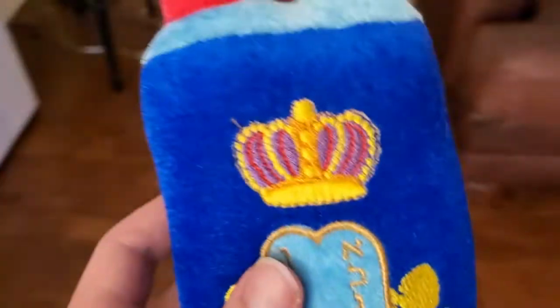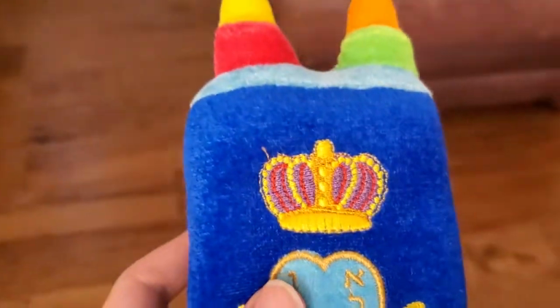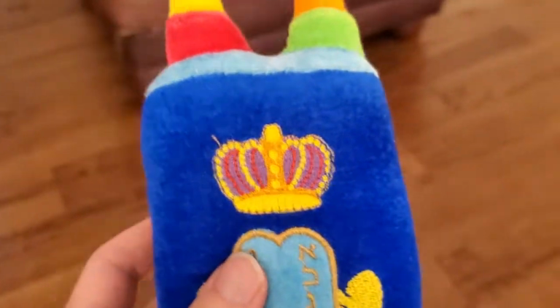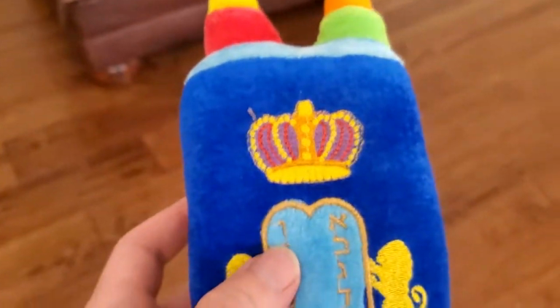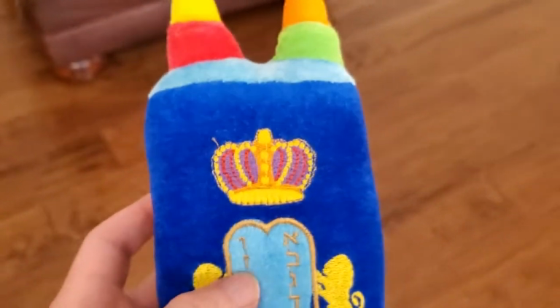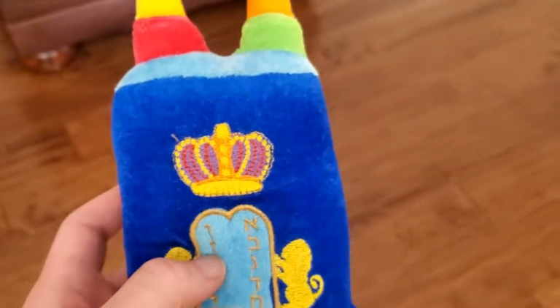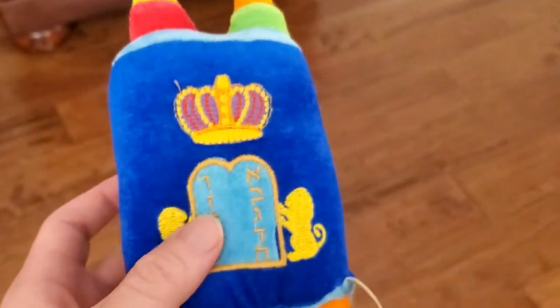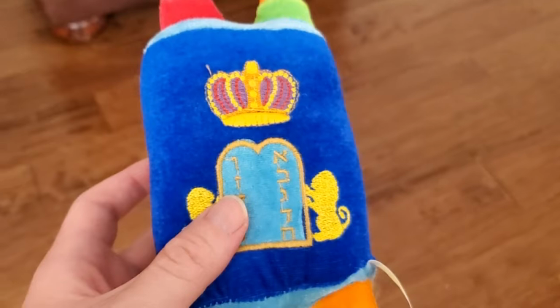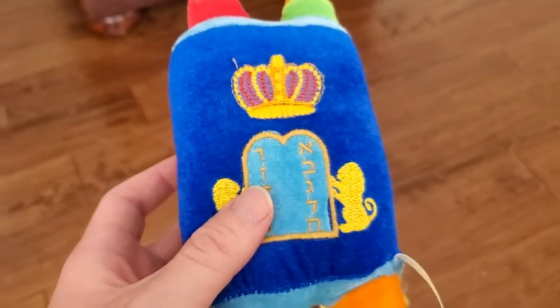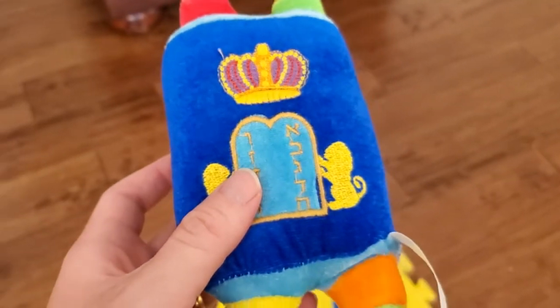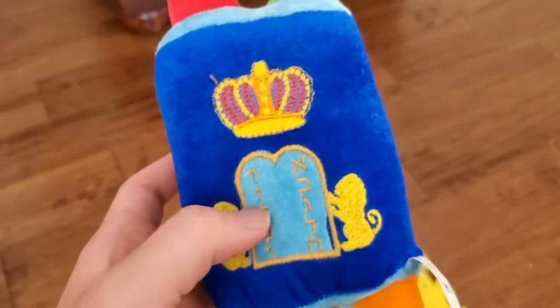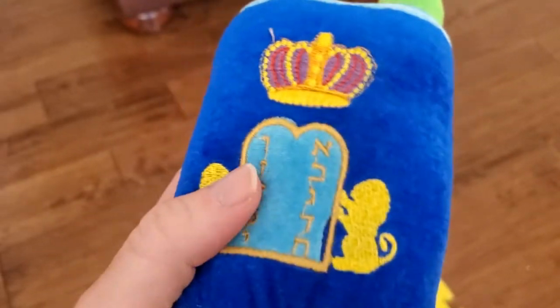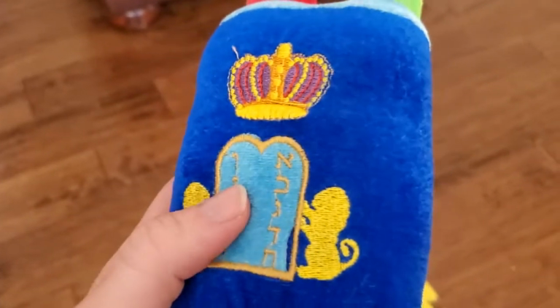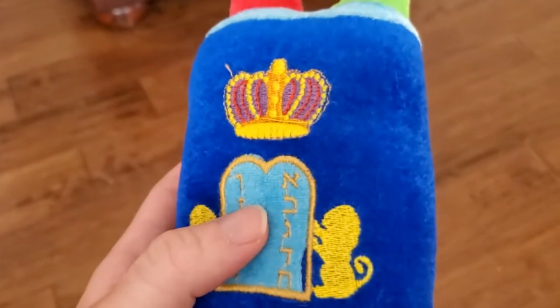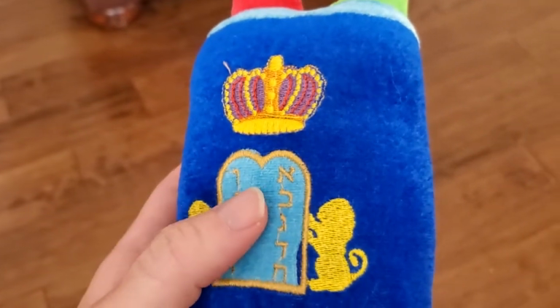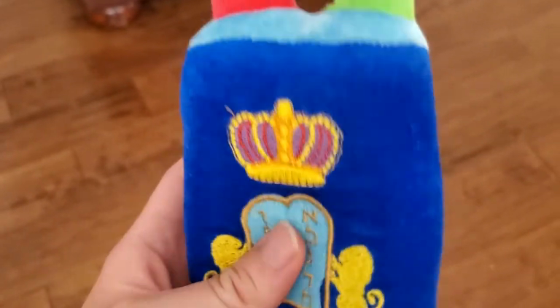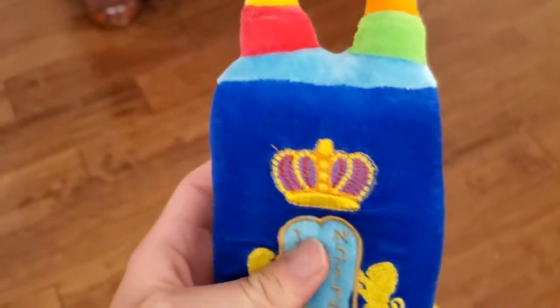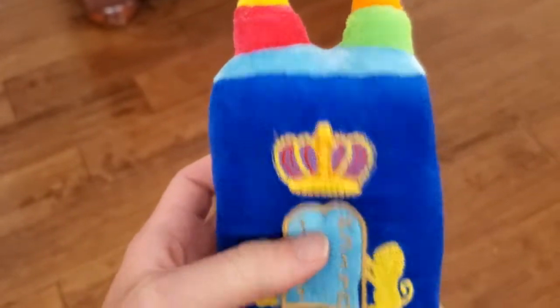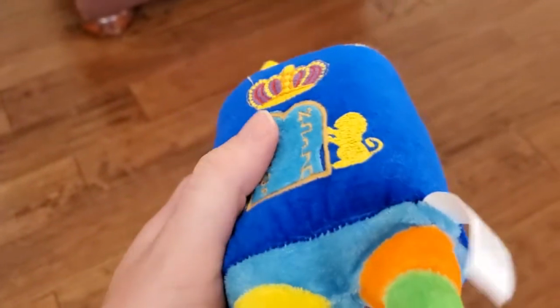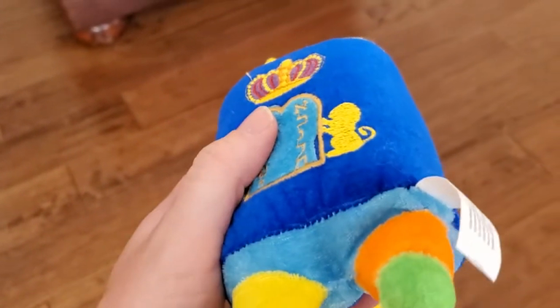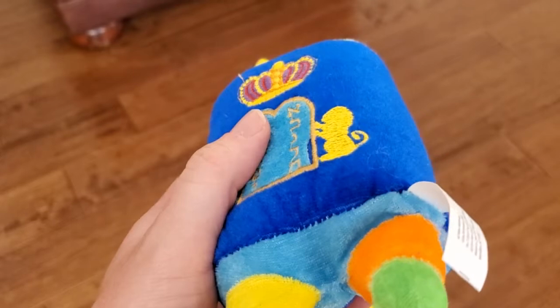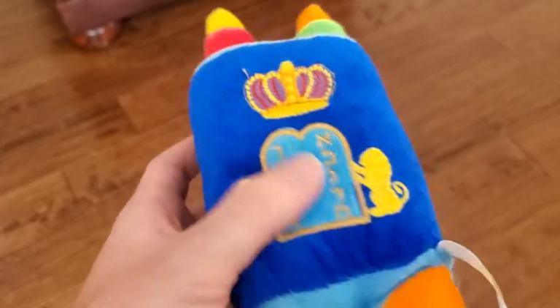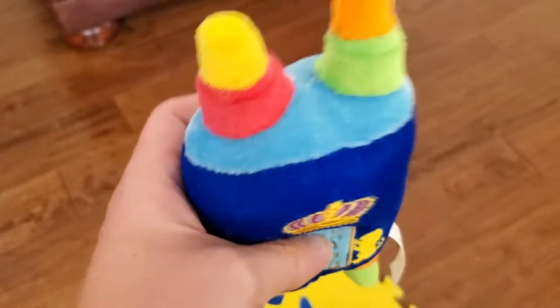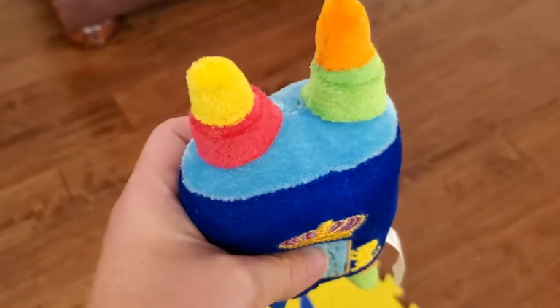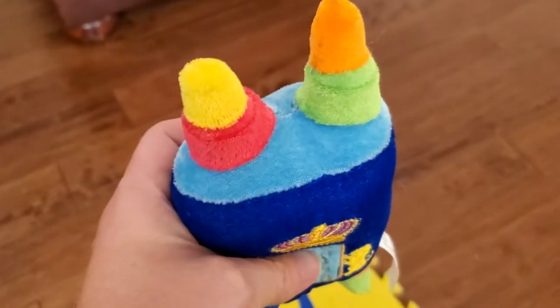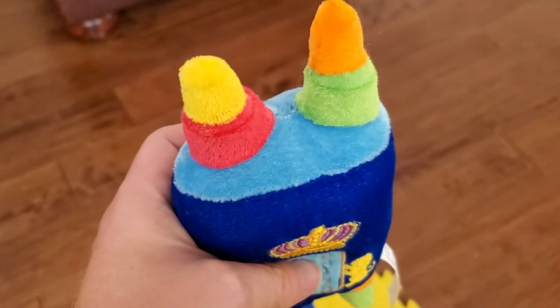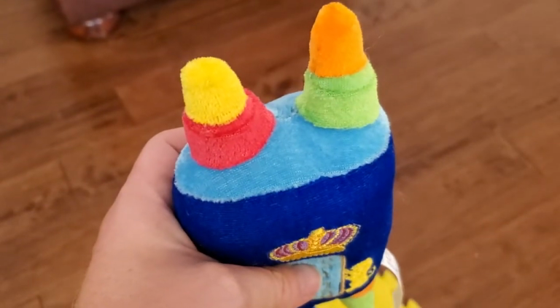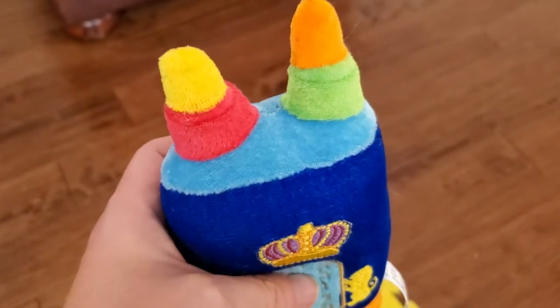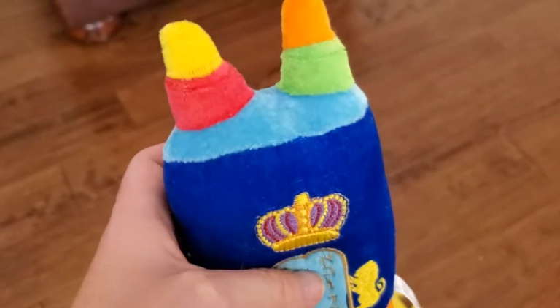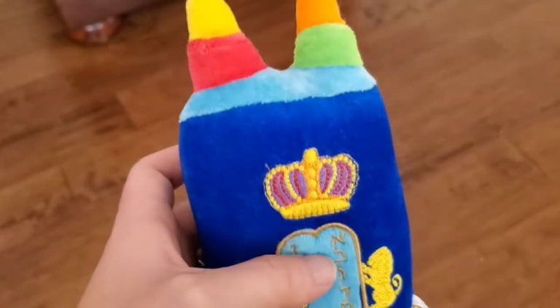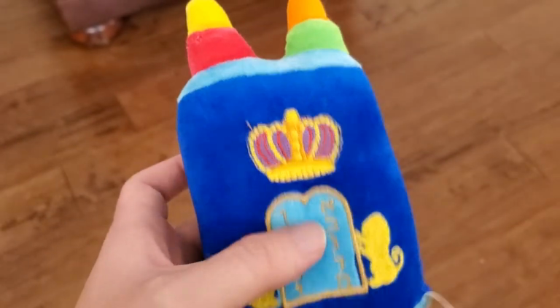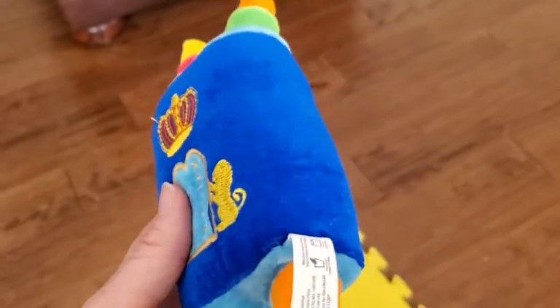This is great. You know, if they see in your synagogue people carrying the Torah, they start to understand the importance and significance of that. Maybe they want one for themselves. I've seen synagogues use this for Torah parades around with little kids.